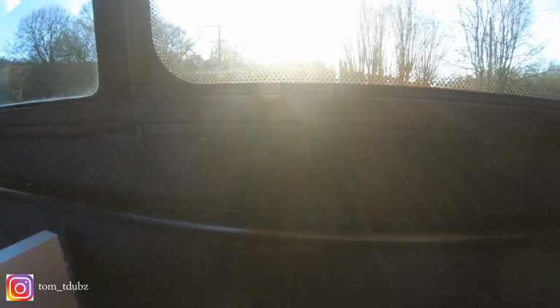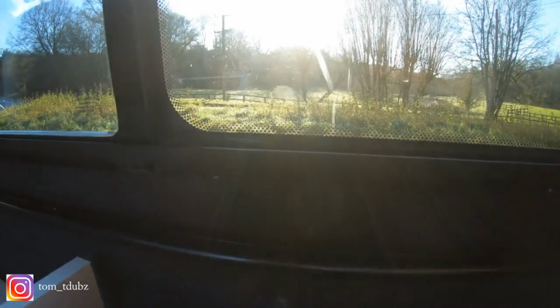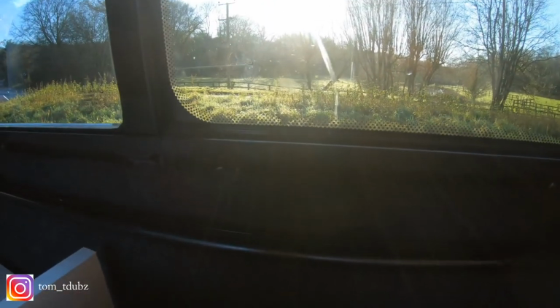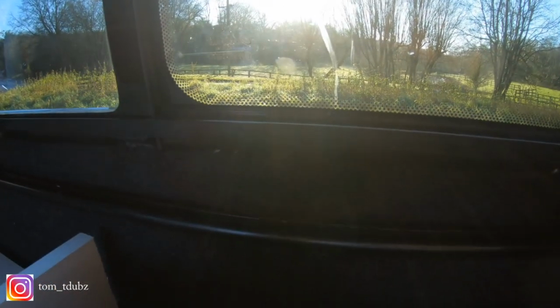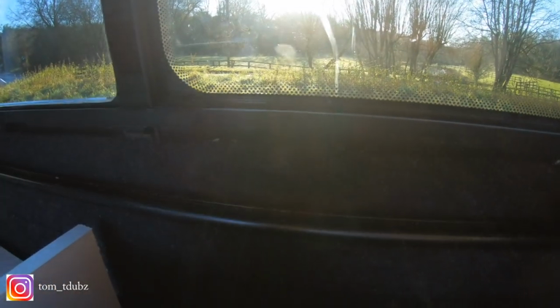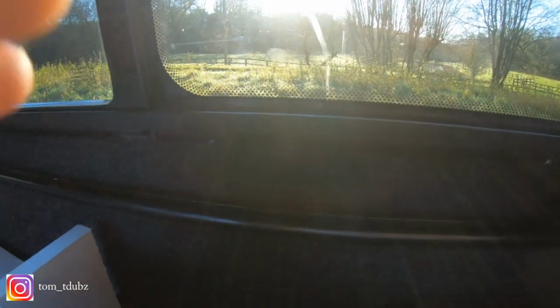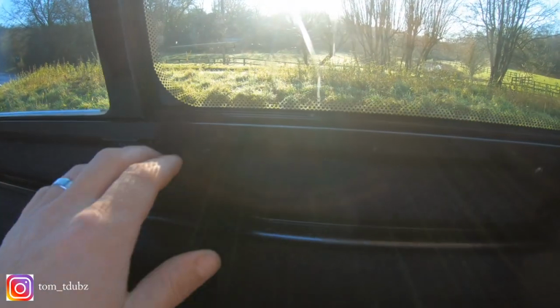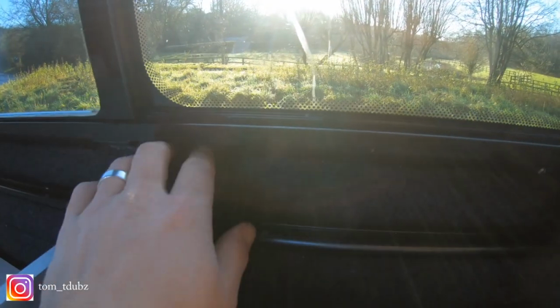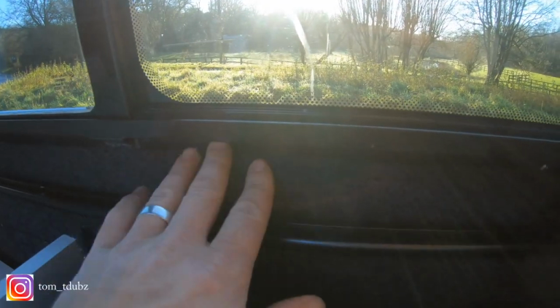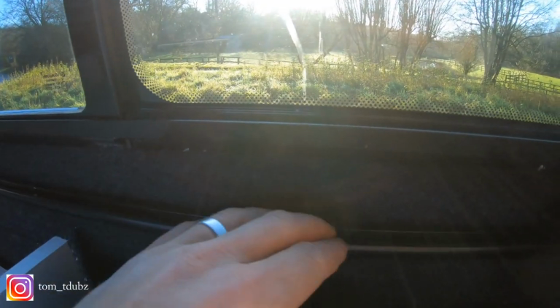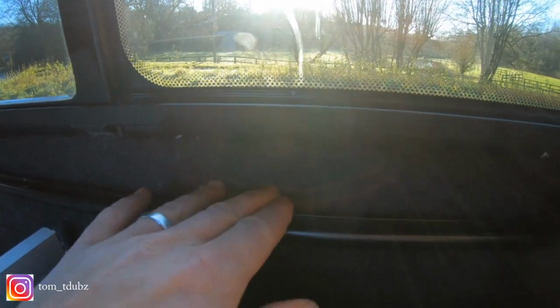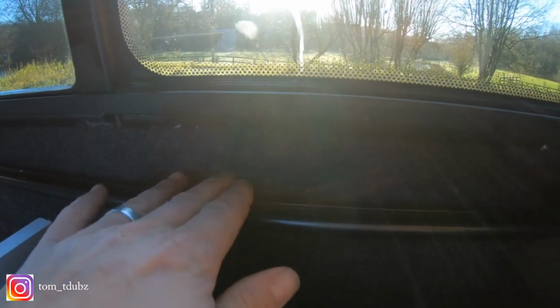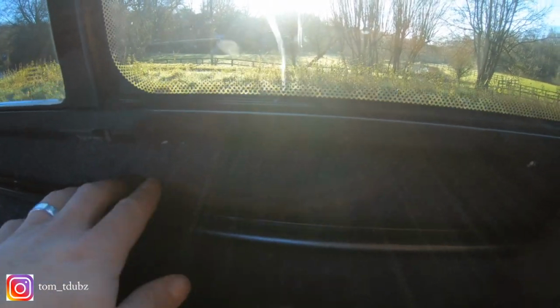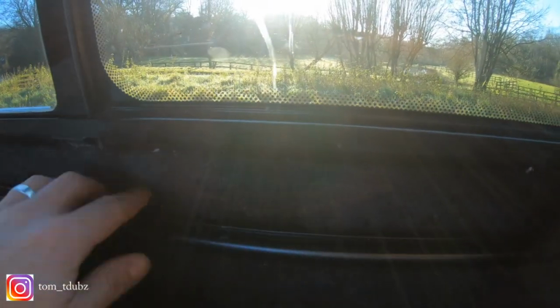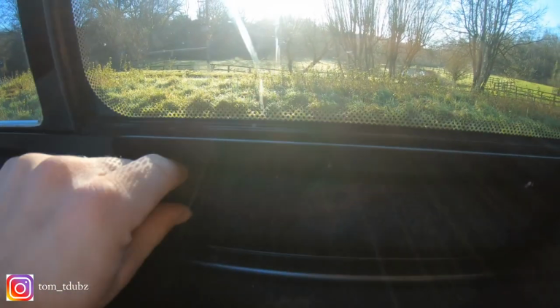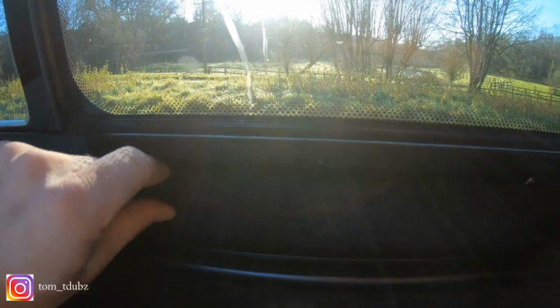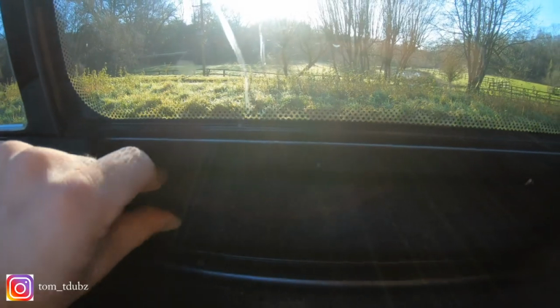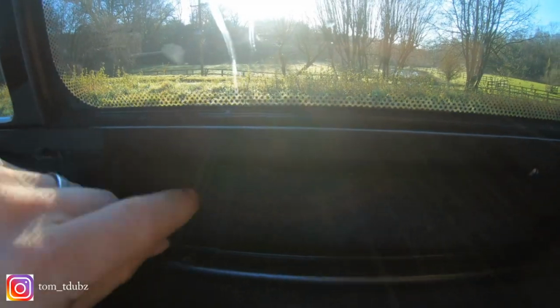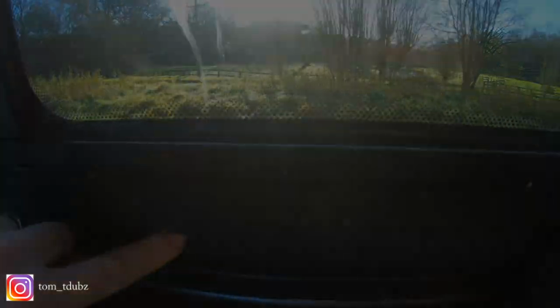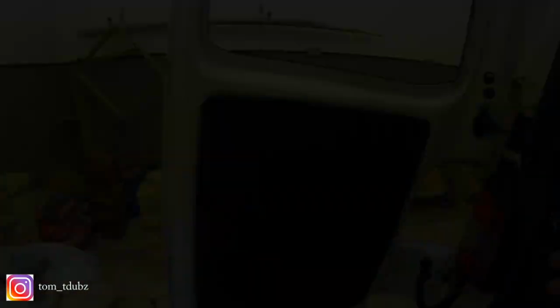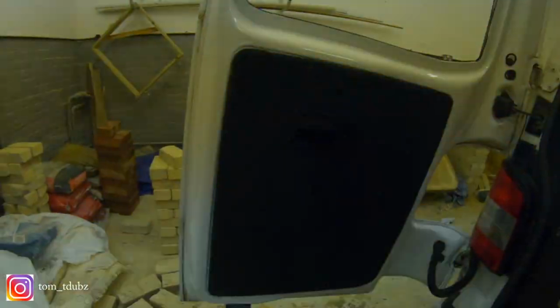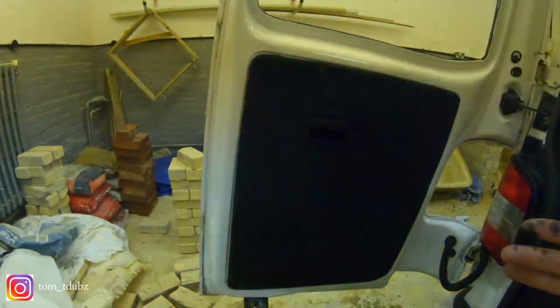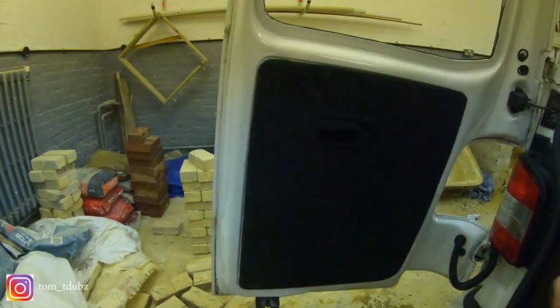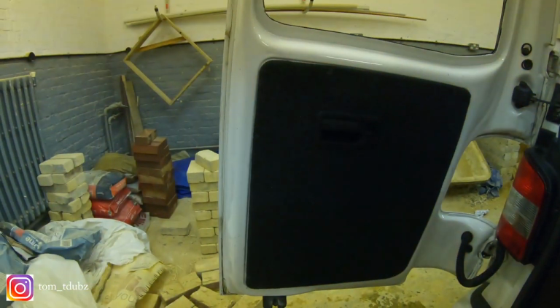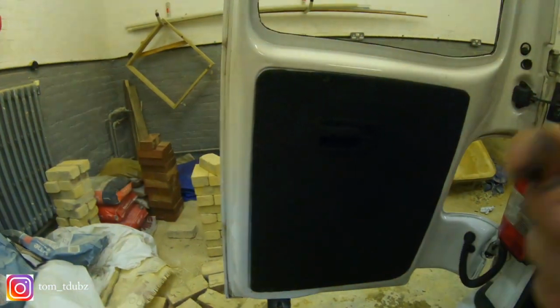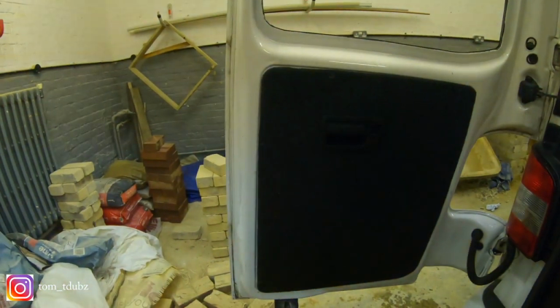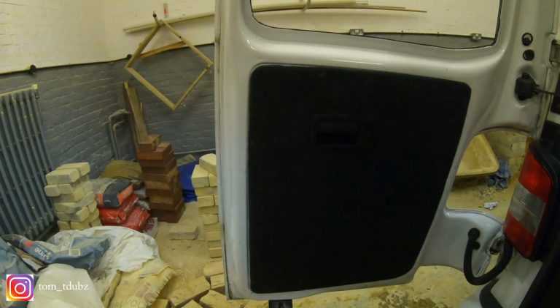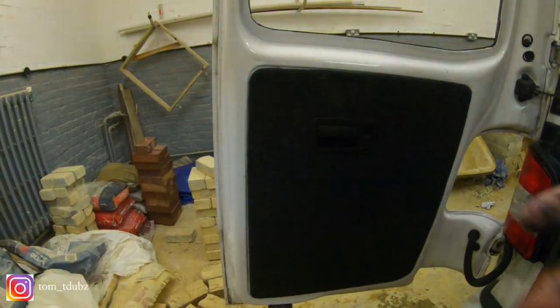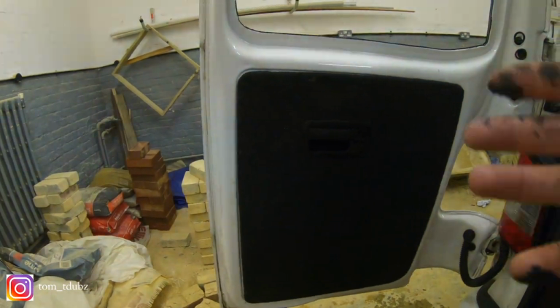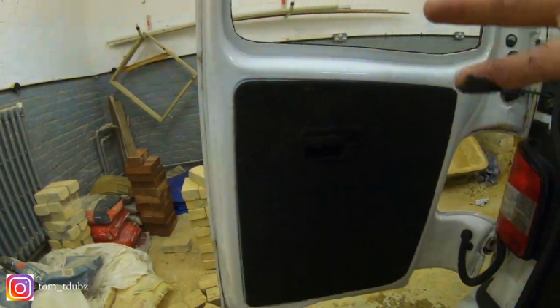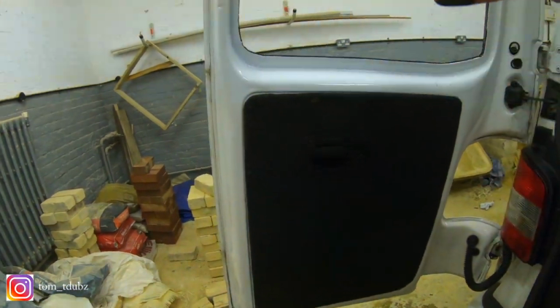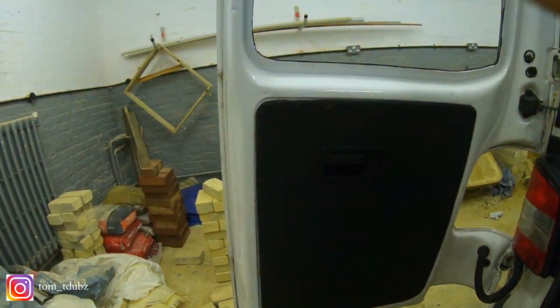I think it's a lot neater, a lot more professional looking than this. I don't know if you can see that - which is okay - but it's like I've got a big old ridge there.